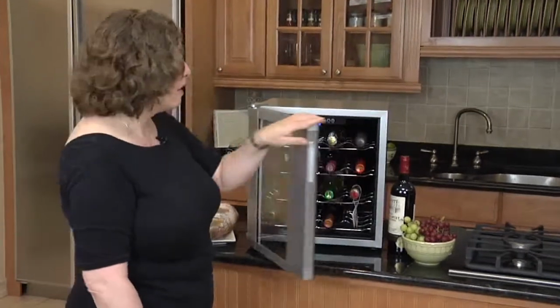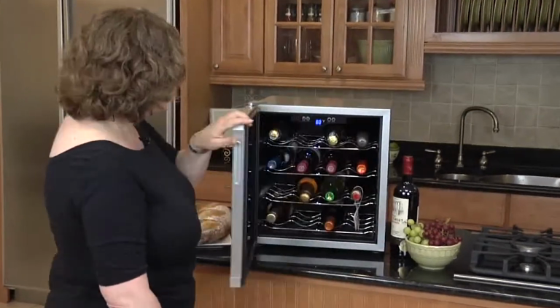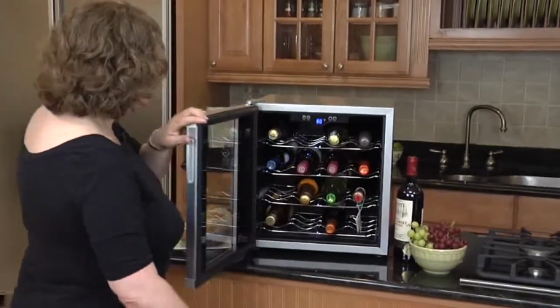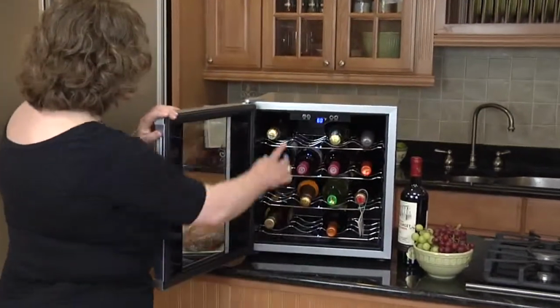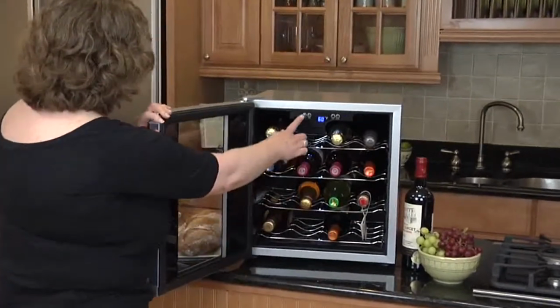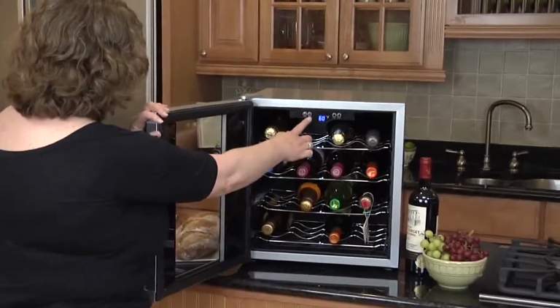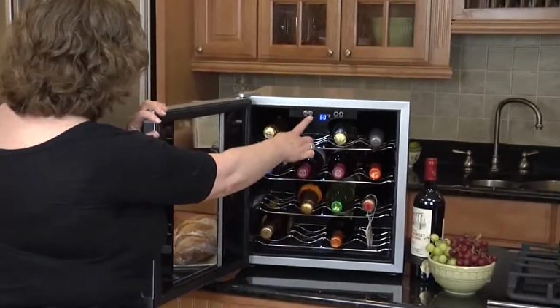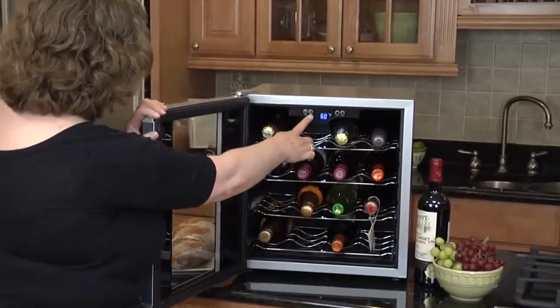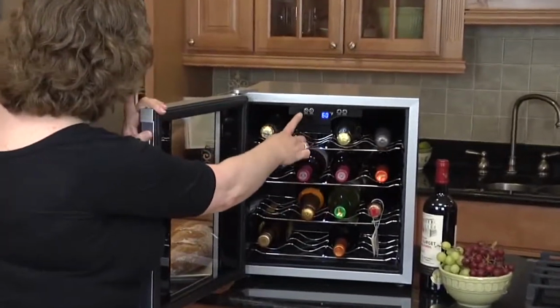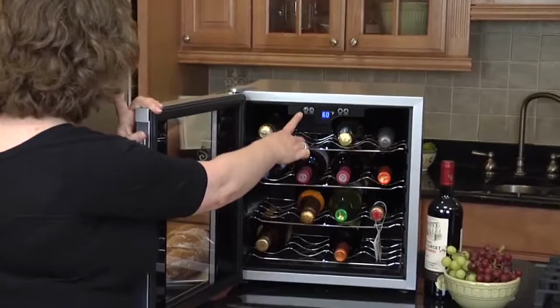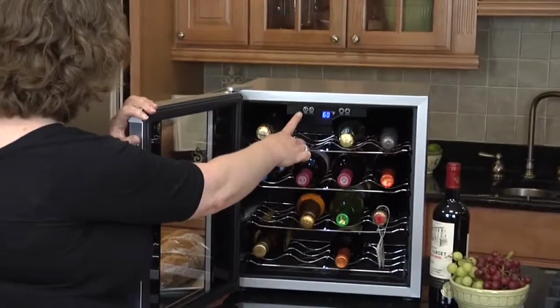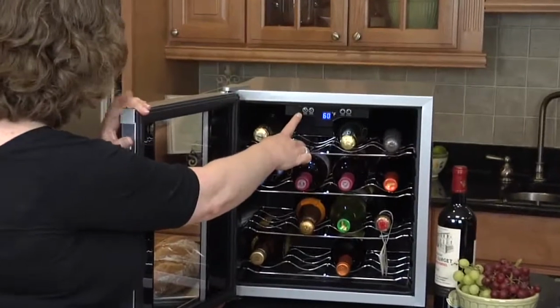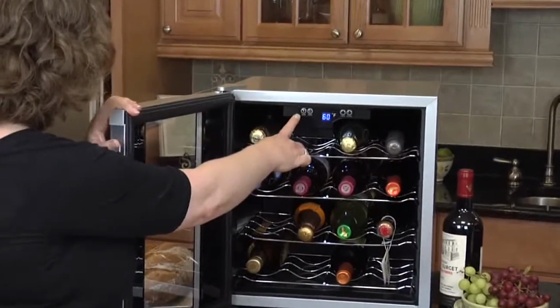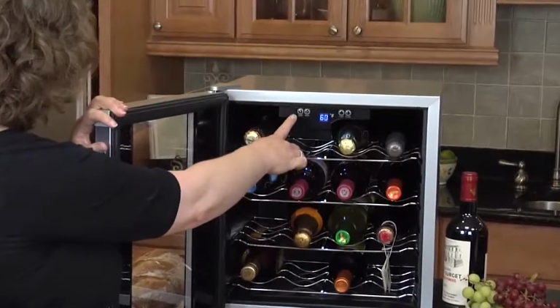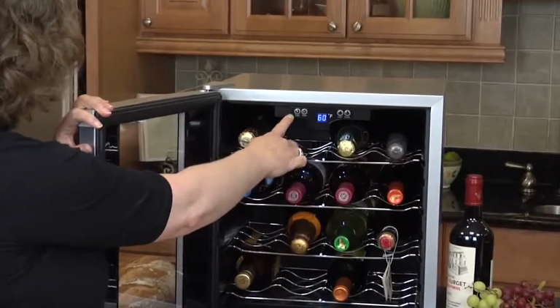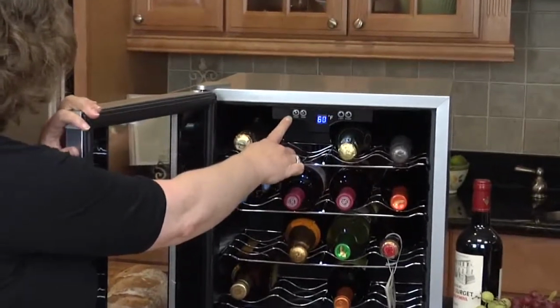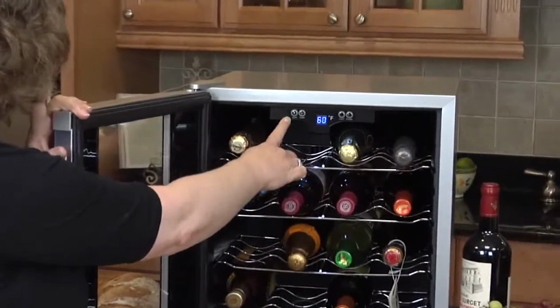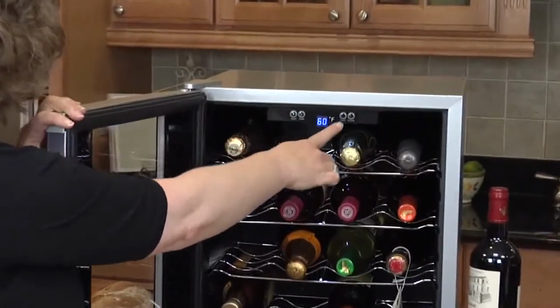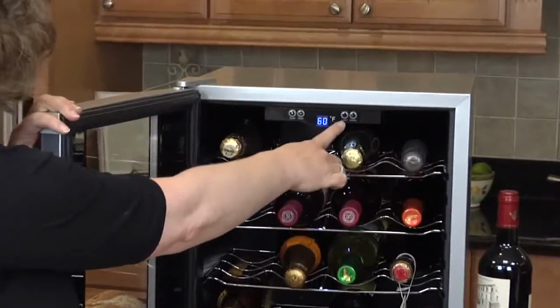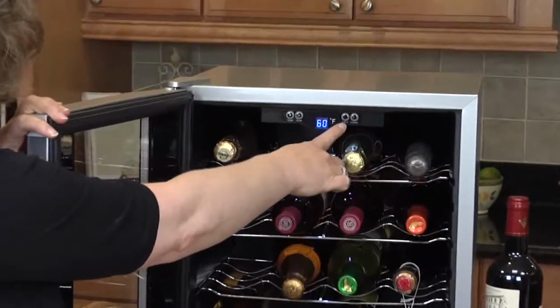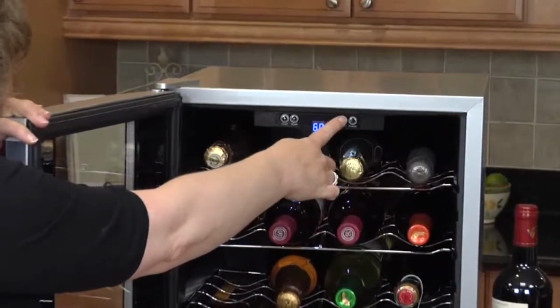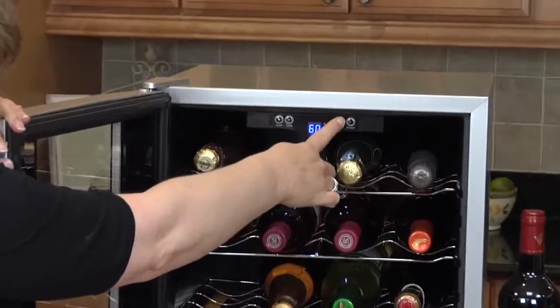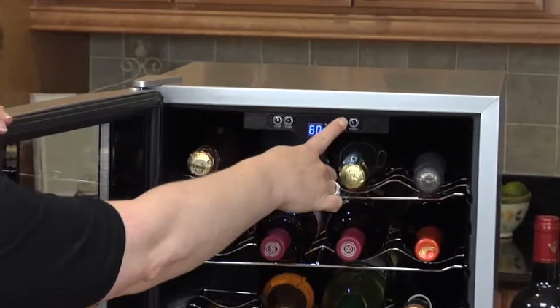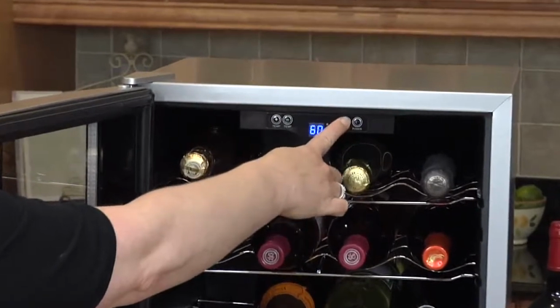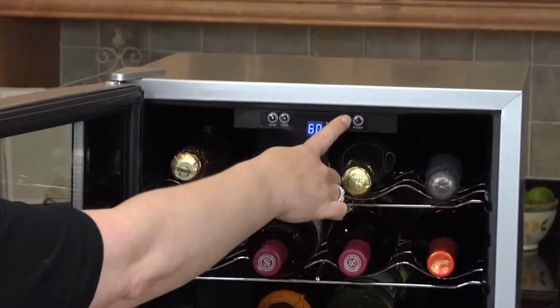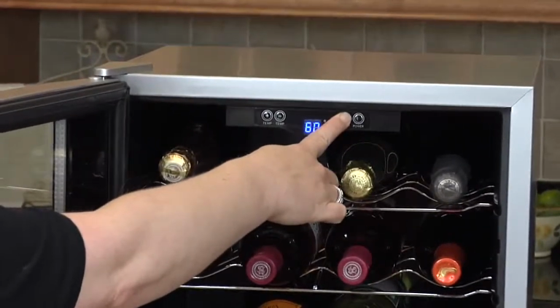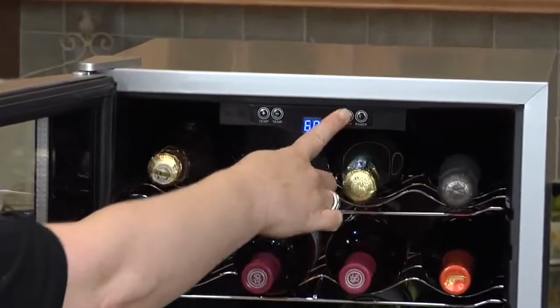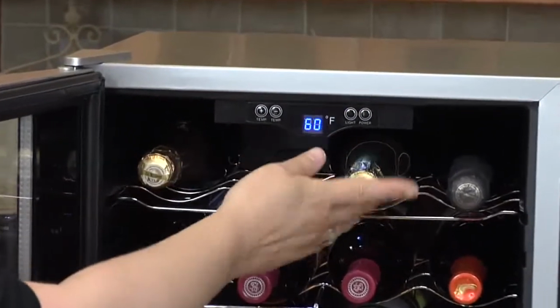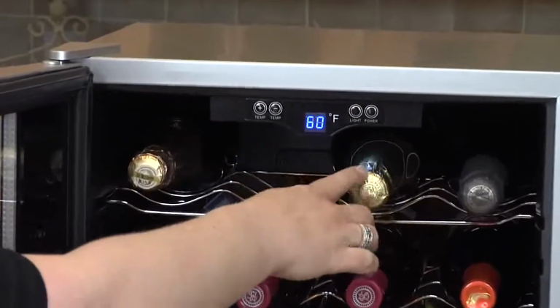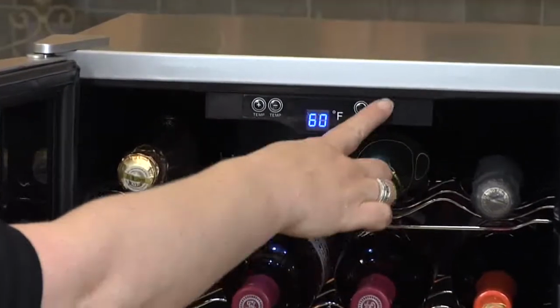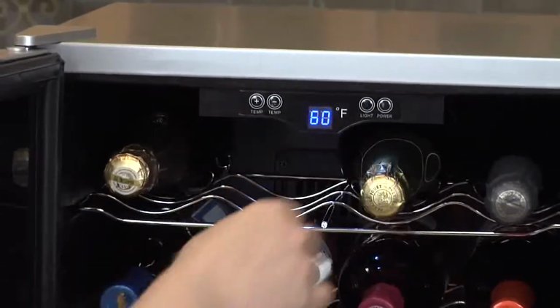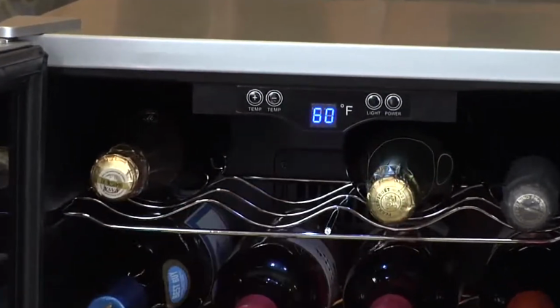The door opens, you have your temperature control here. You can go anywhere from 39 to 72 degrees. It has a light, so you can put it on just by pressing the button or turn it off. And your power button.